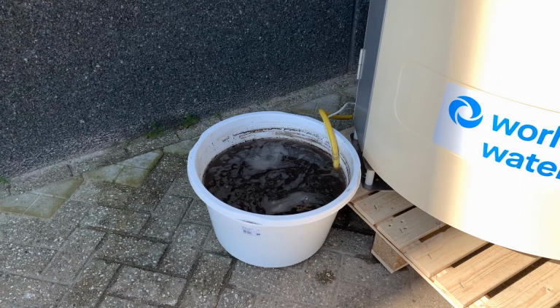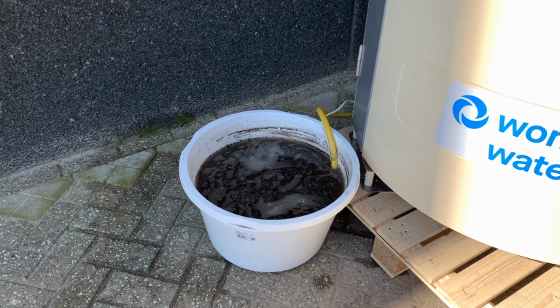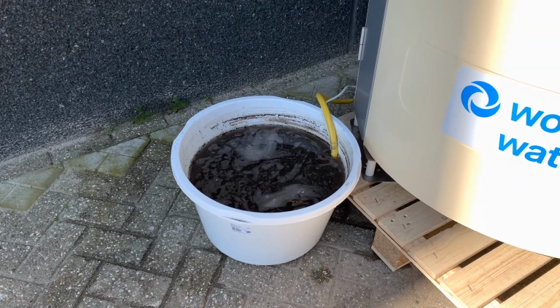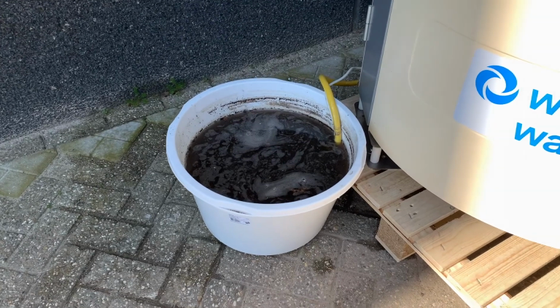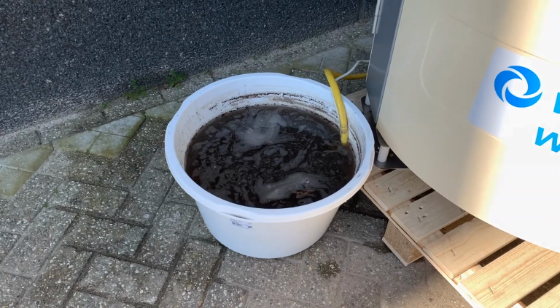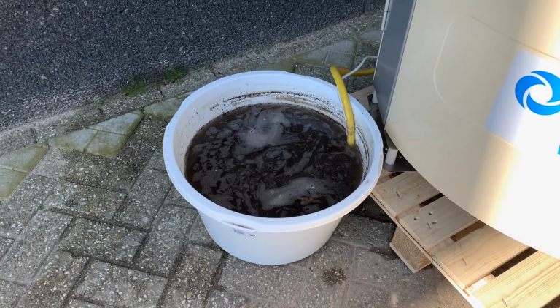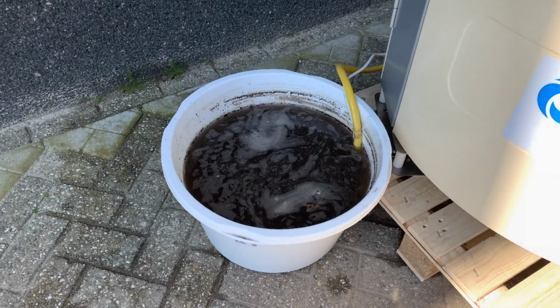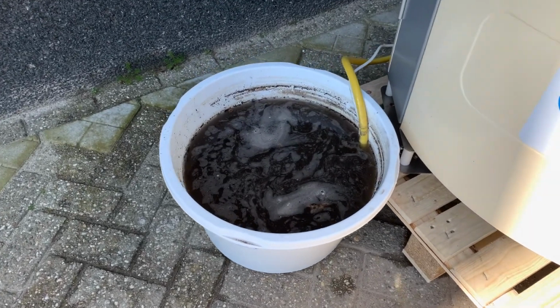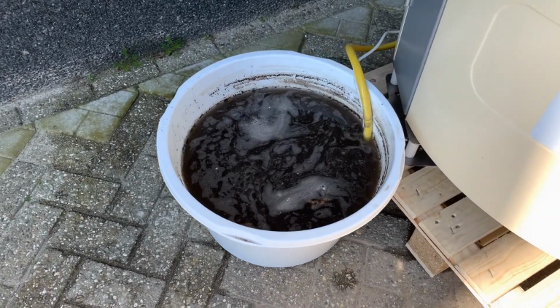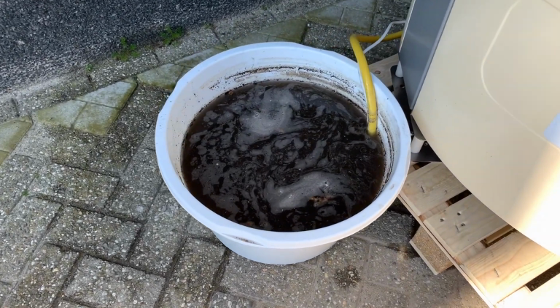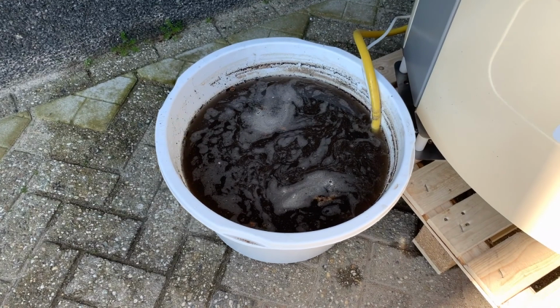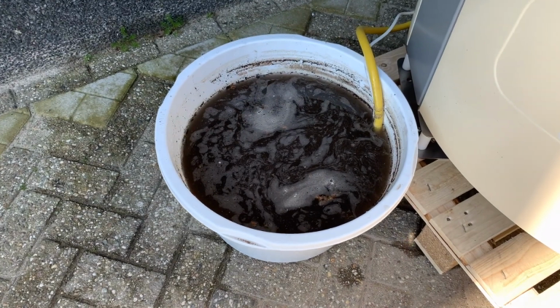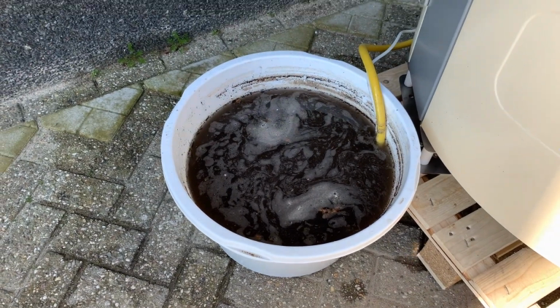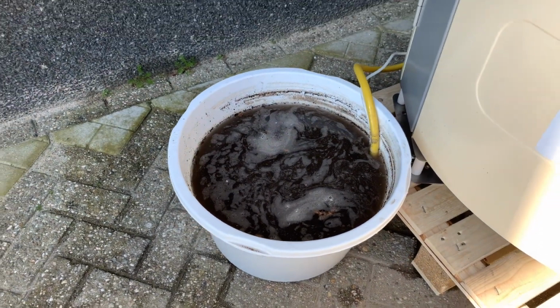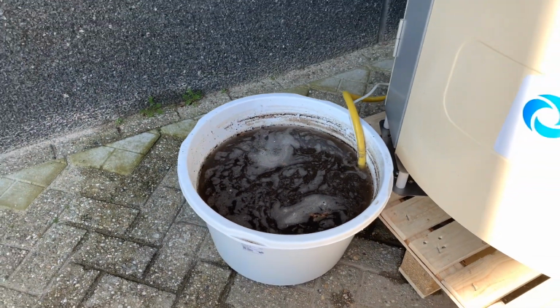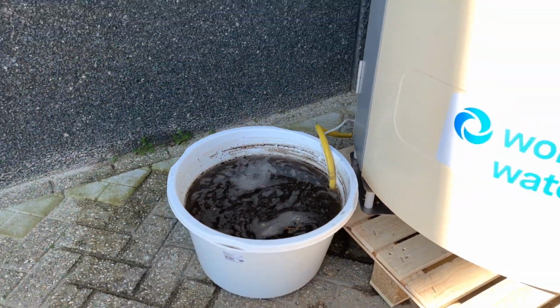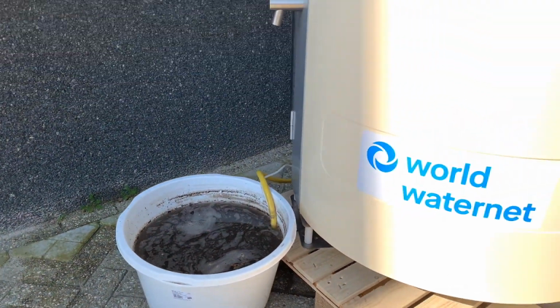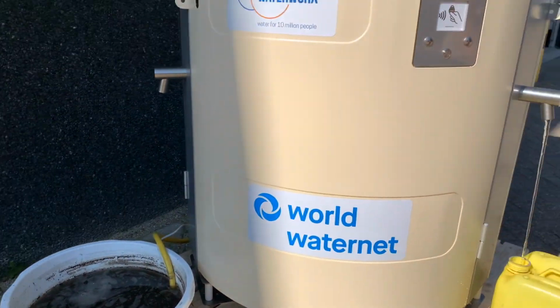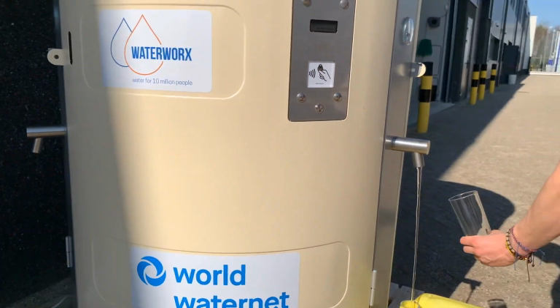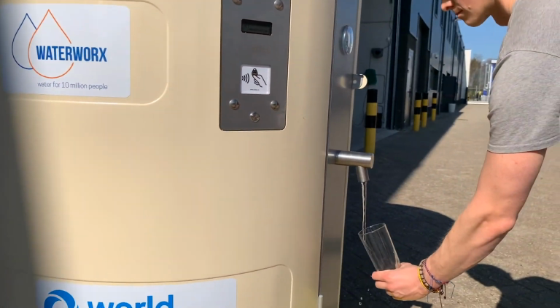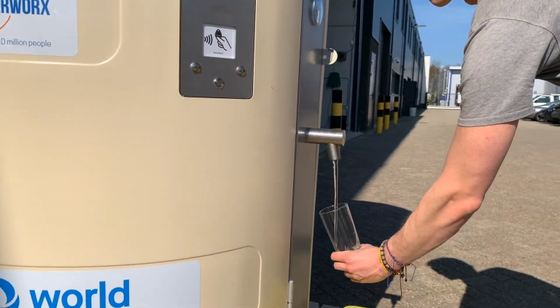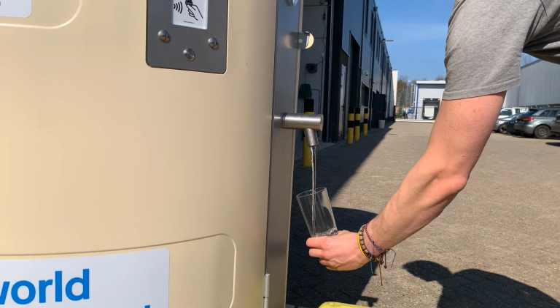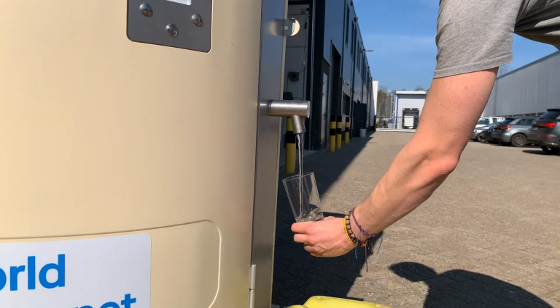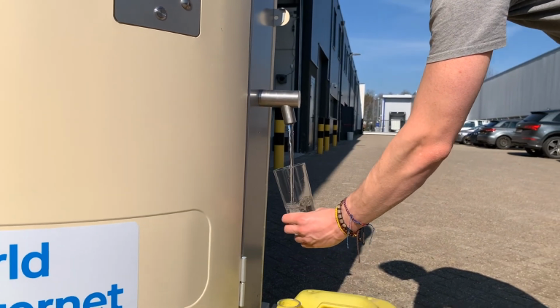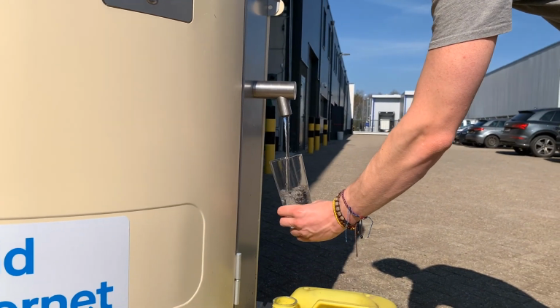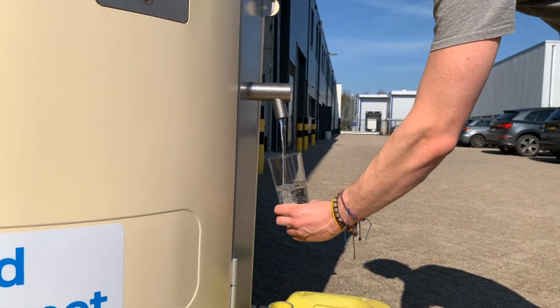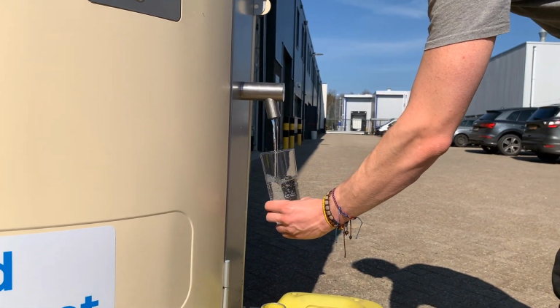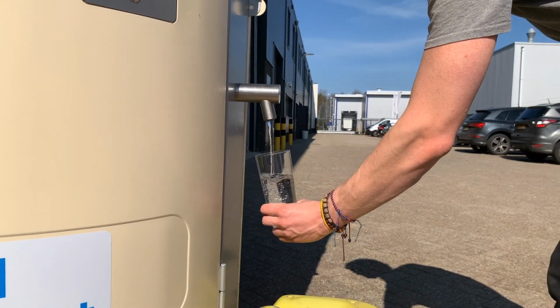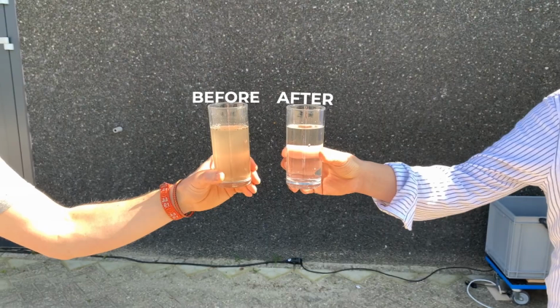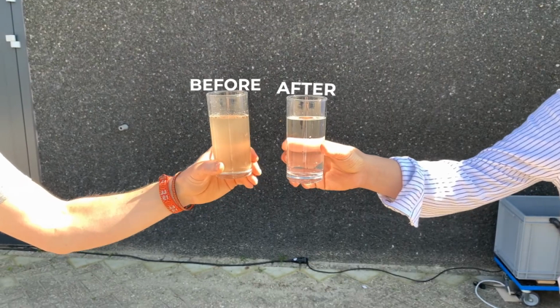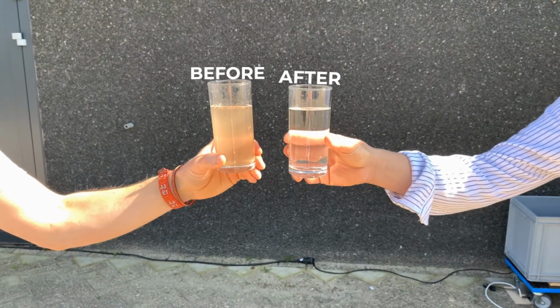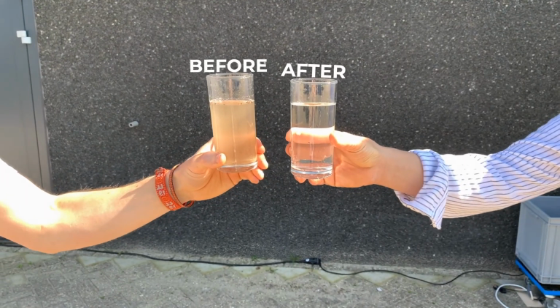To illustrate the effect of the Water Kiosk, we will use this dirty bucket as our water source. After a matter of seconds, crystal clear, pathogen-free water comes straight out the tap. Look at the difference!